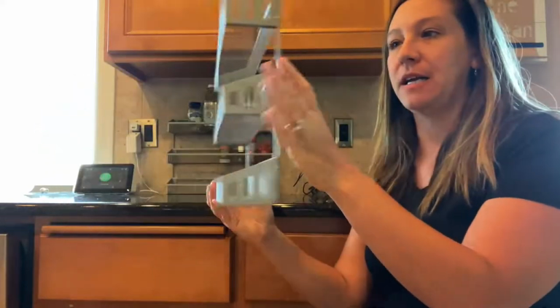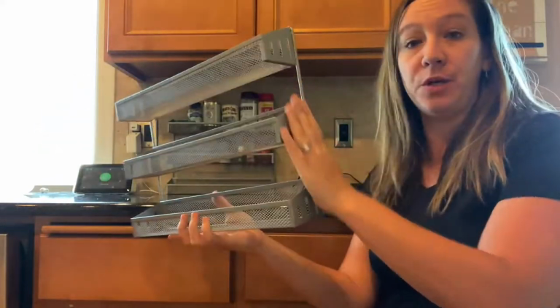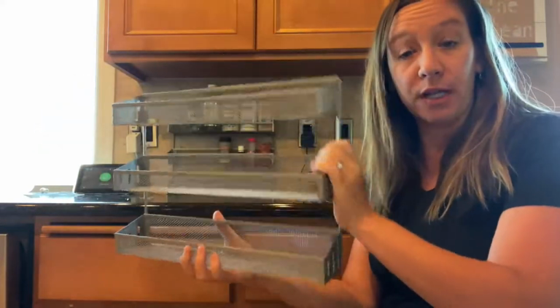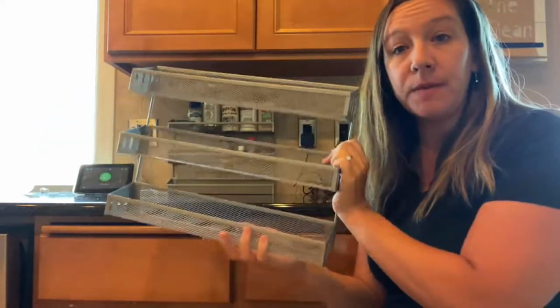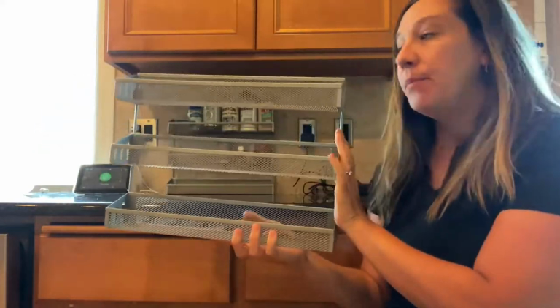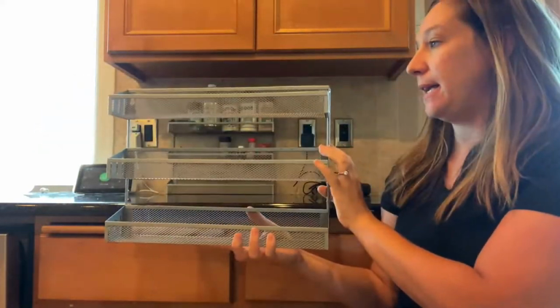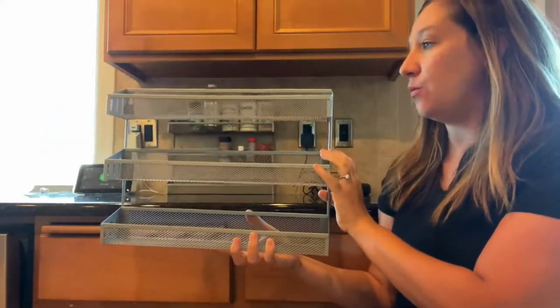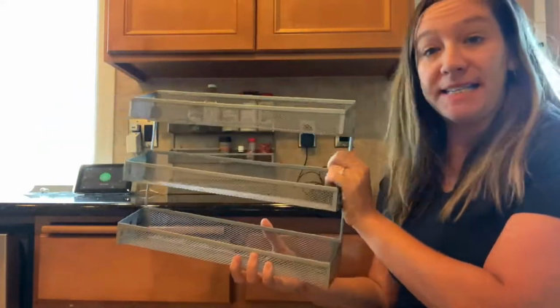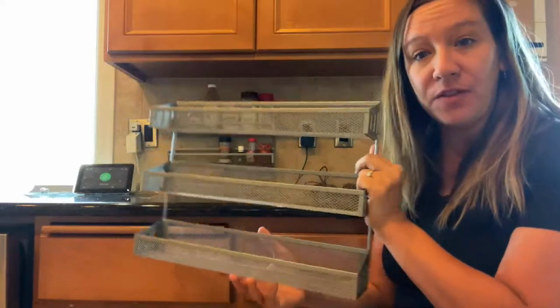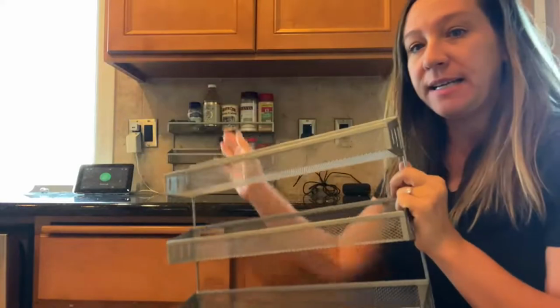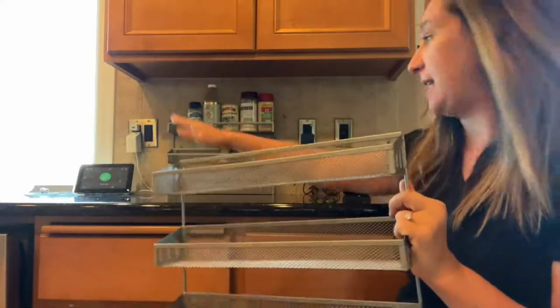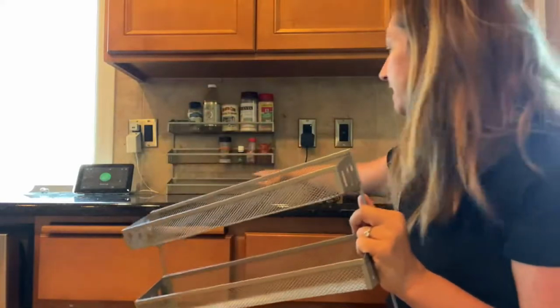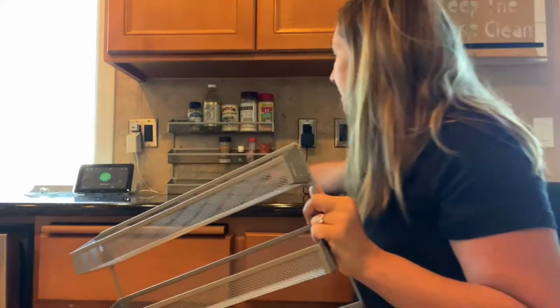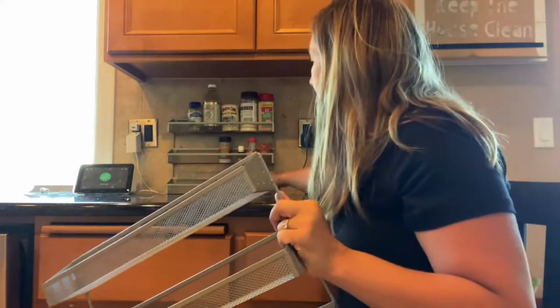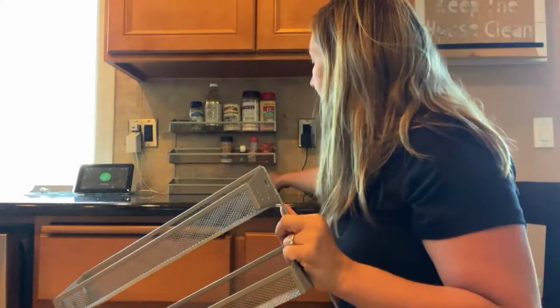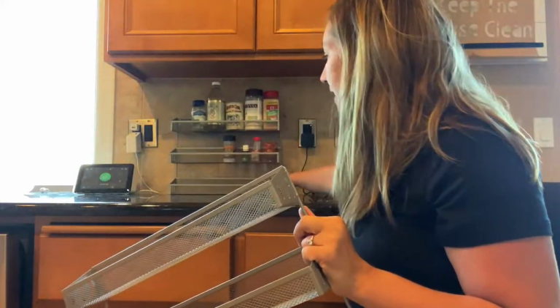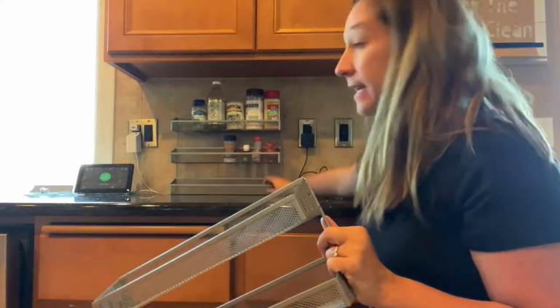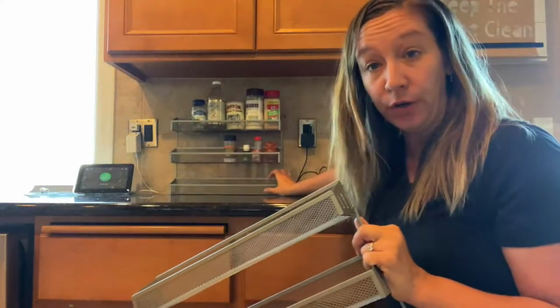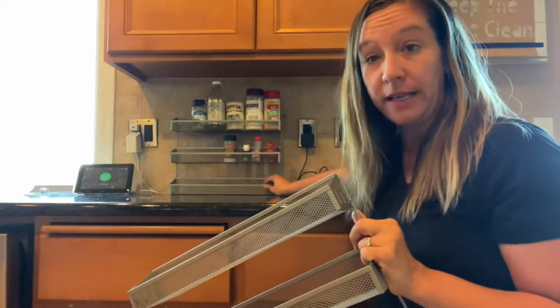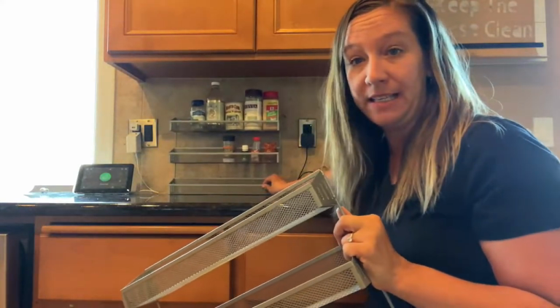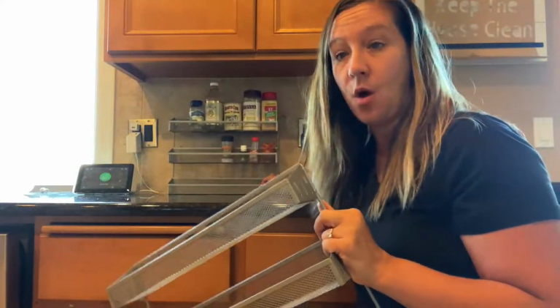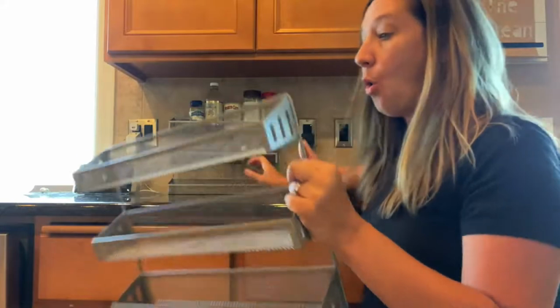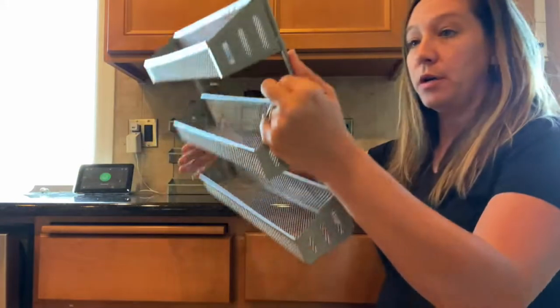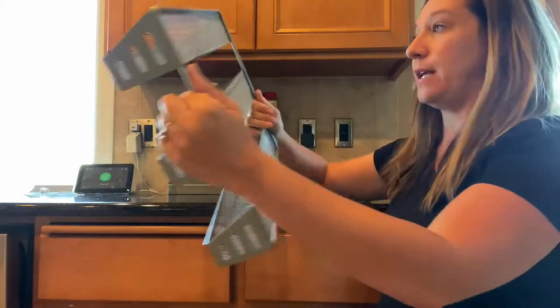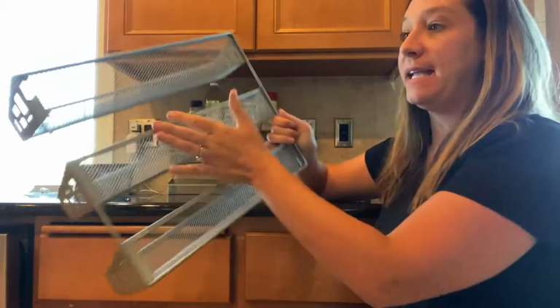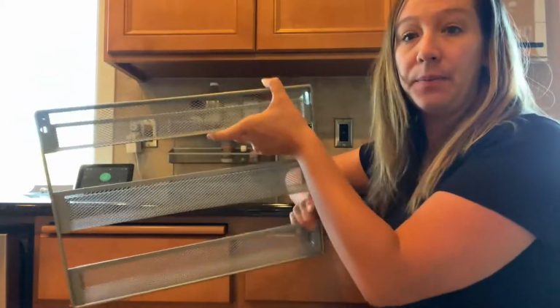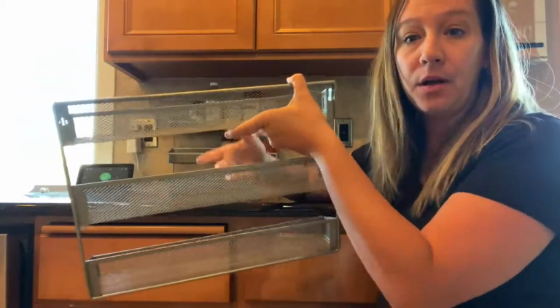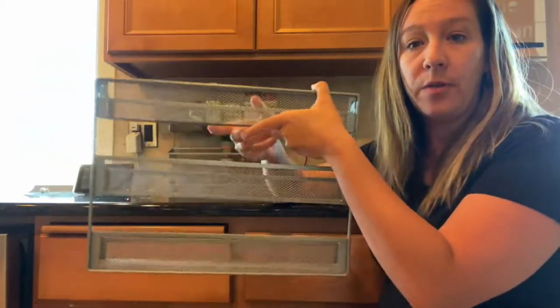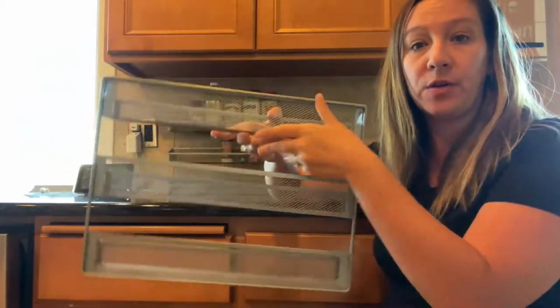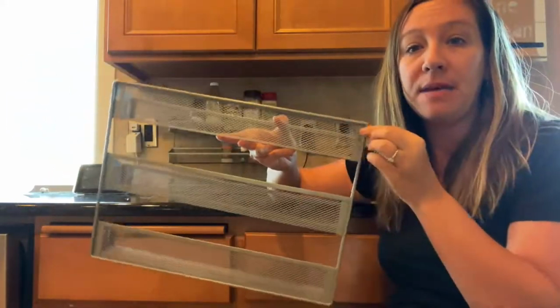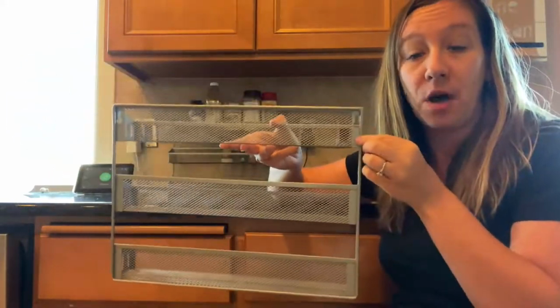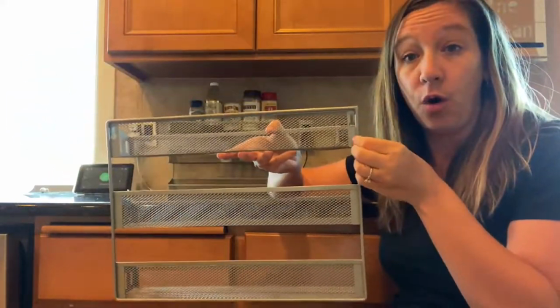It's kind of a pewter color. What's nice about this rack is it can actually sit nicely on a counter like this, or you can hang it up on the back of your cabinets or on a wall.